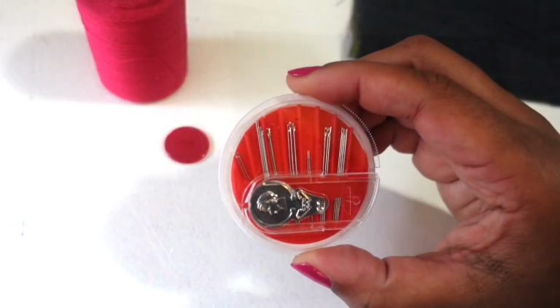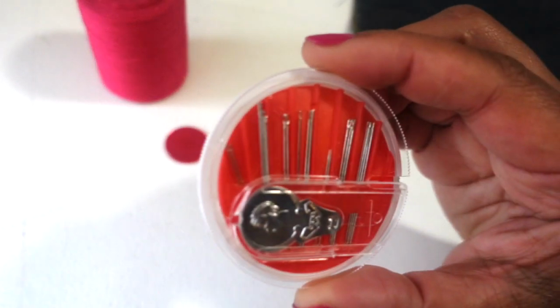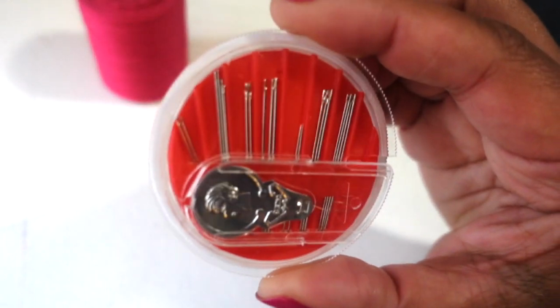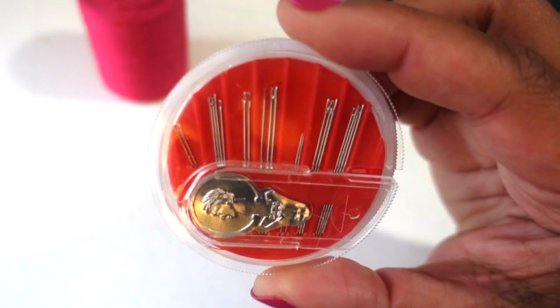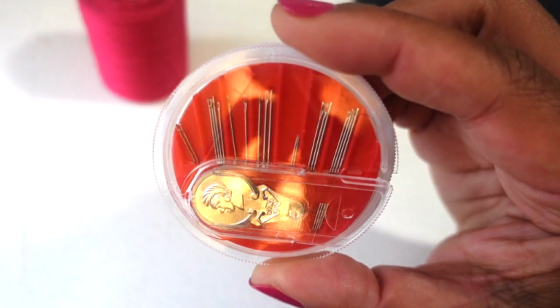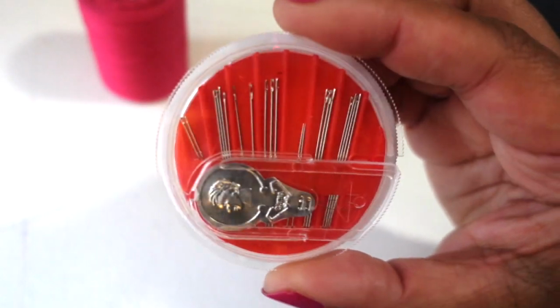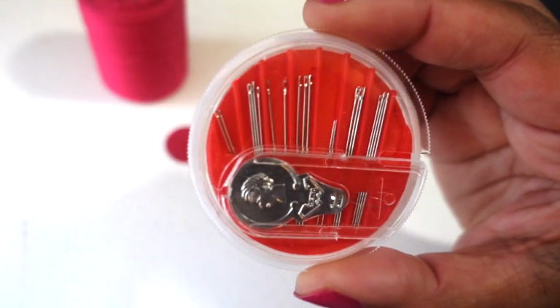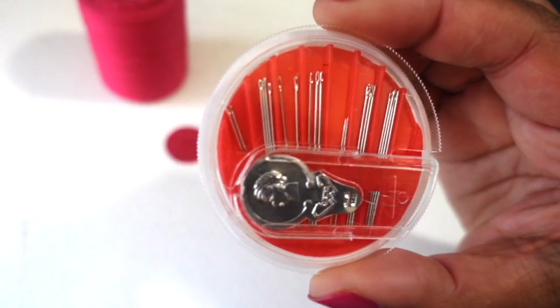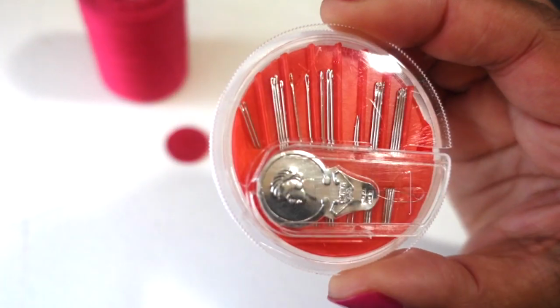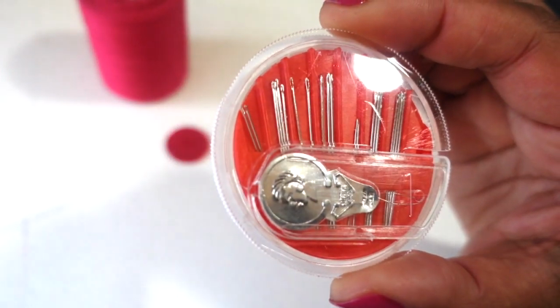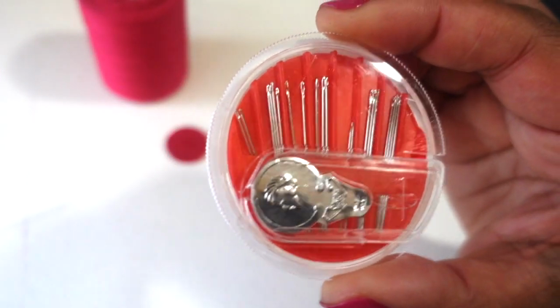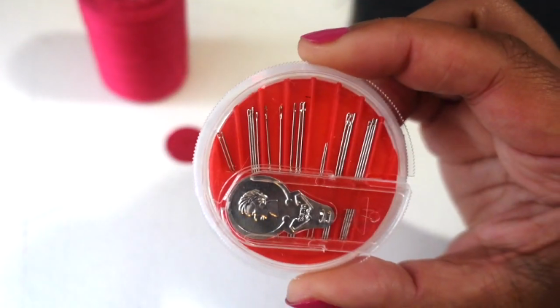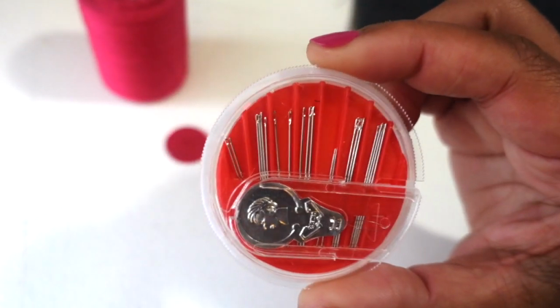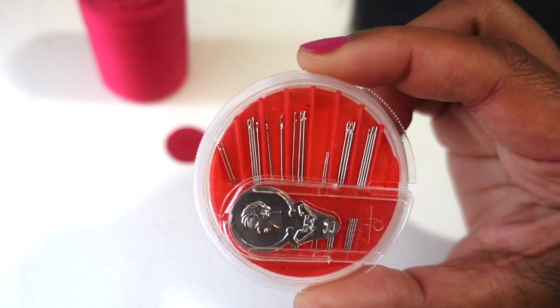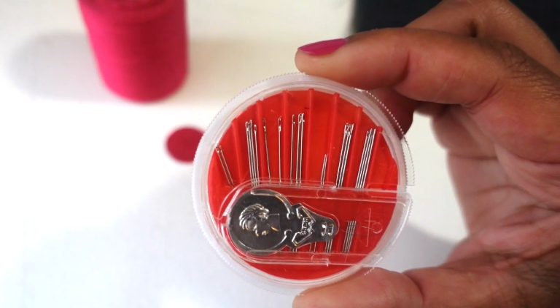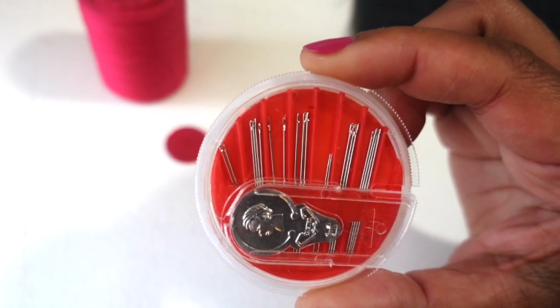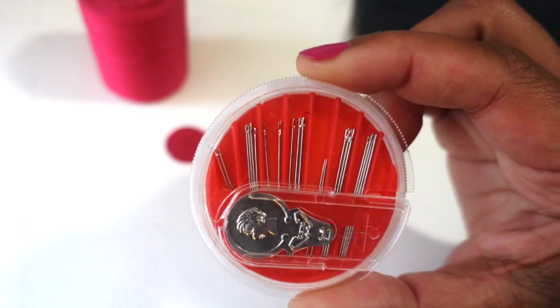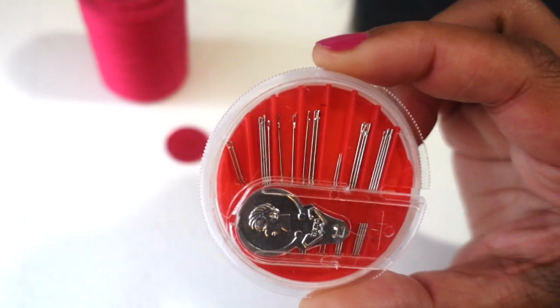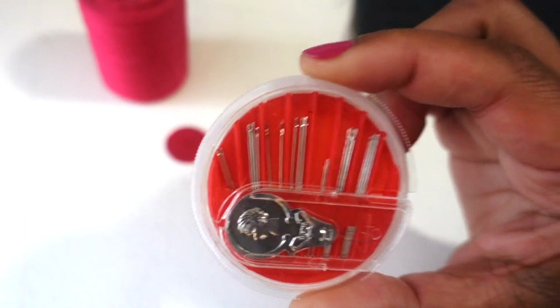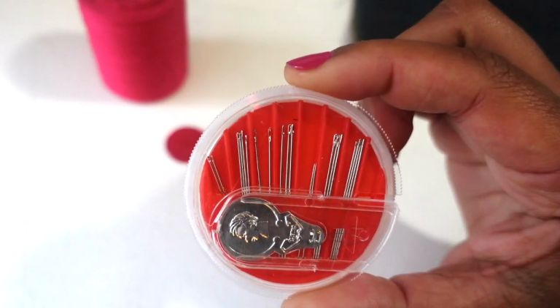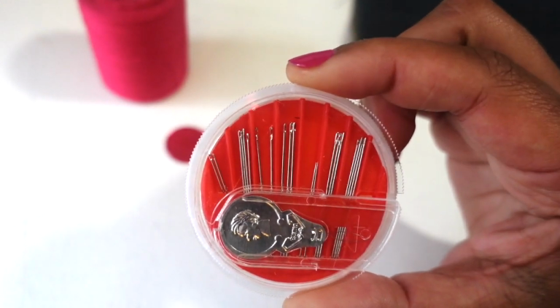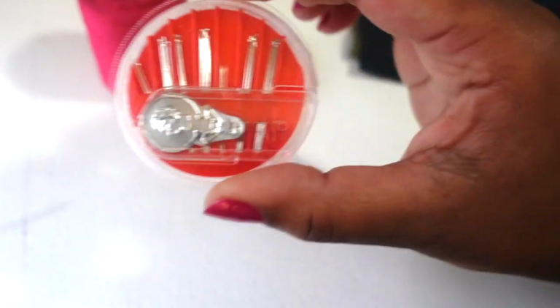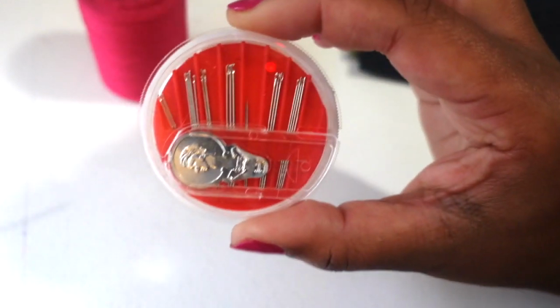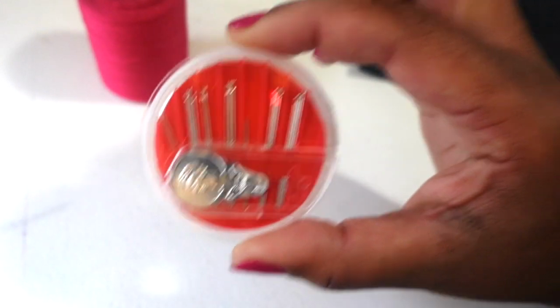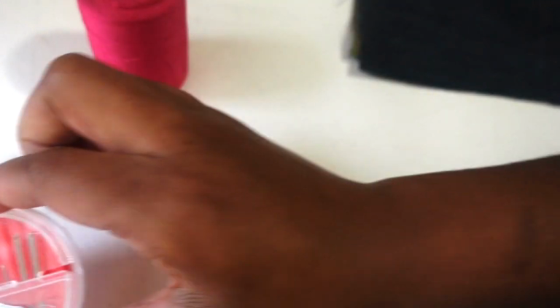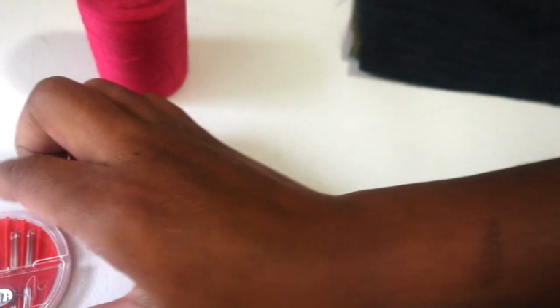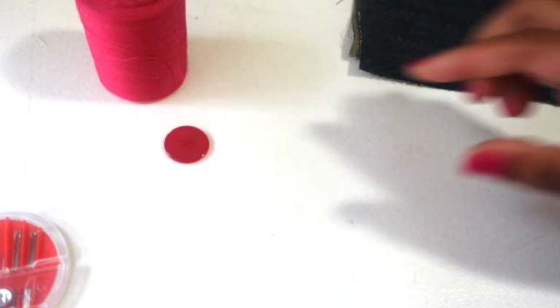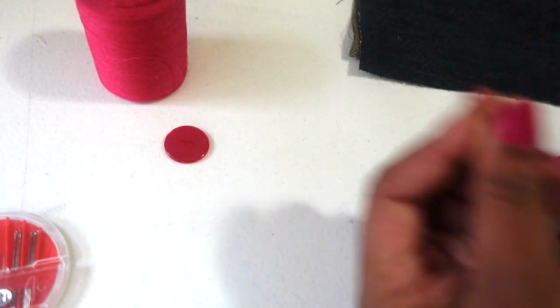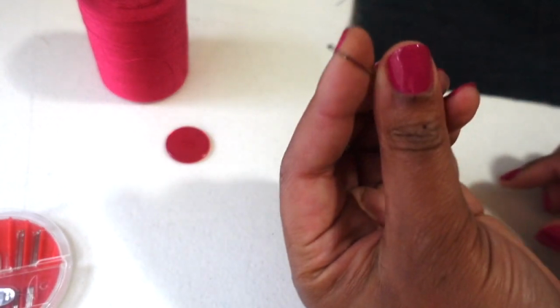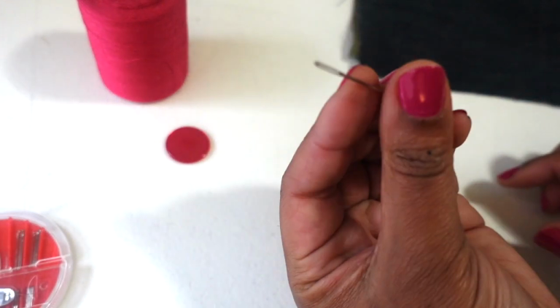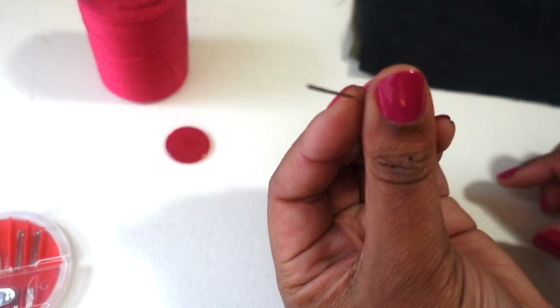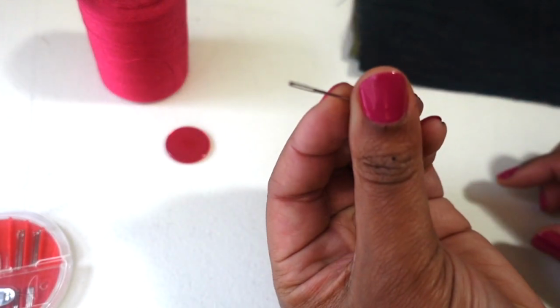Needles come in different sizes depending on your fabric type. Today I'll be showing you how to sew on a button over denim fabric, so I'll be using a larger needle to go through the thicker fabric.